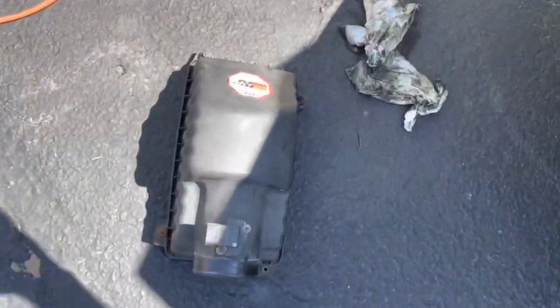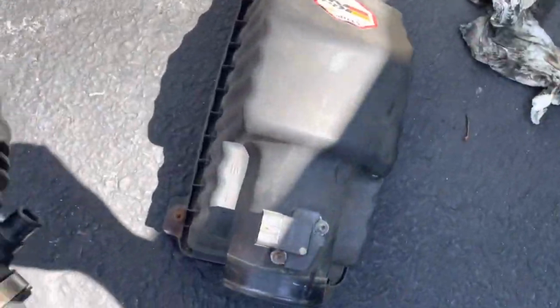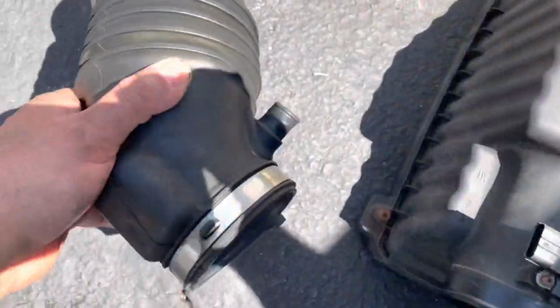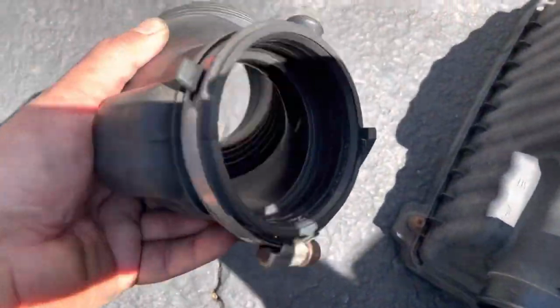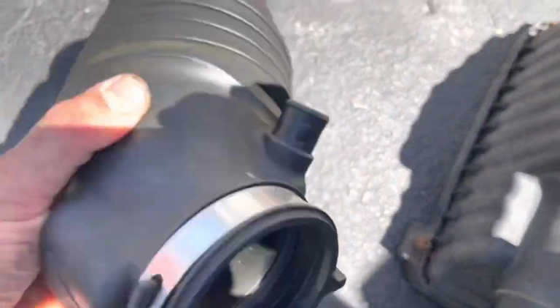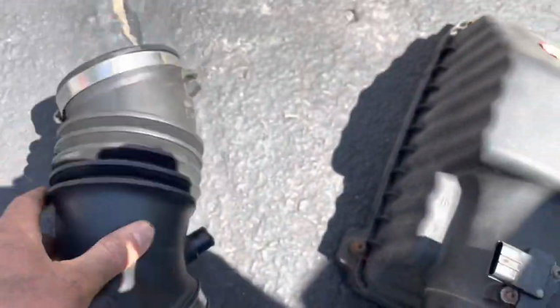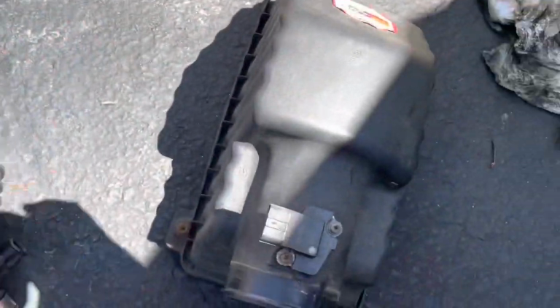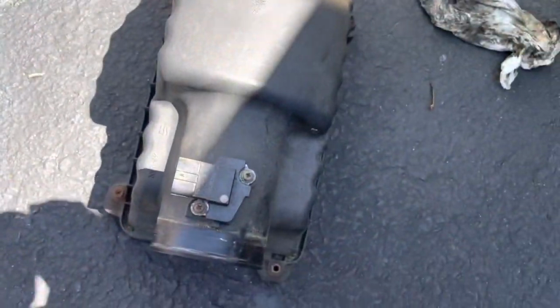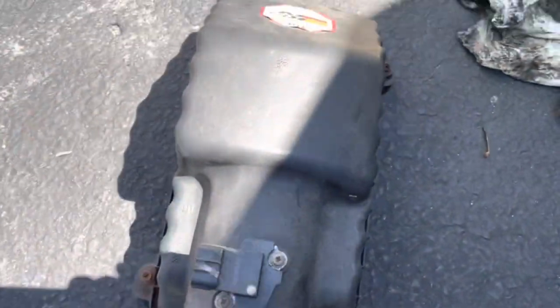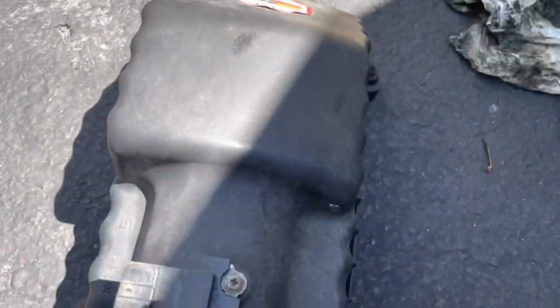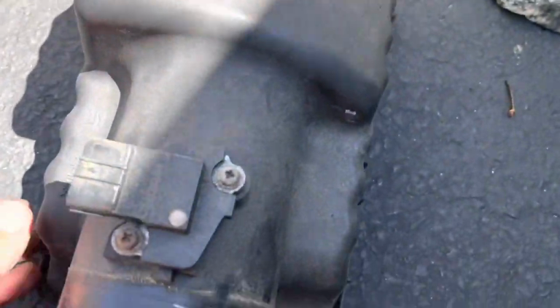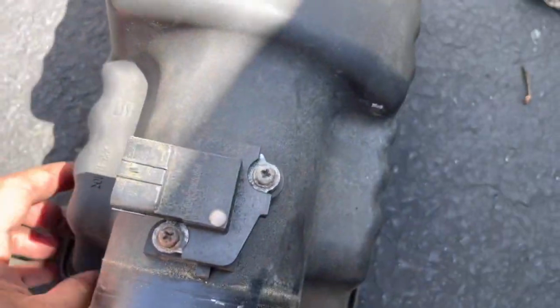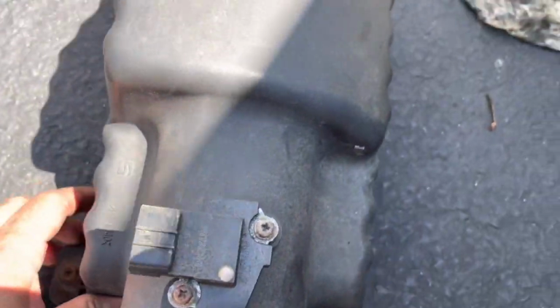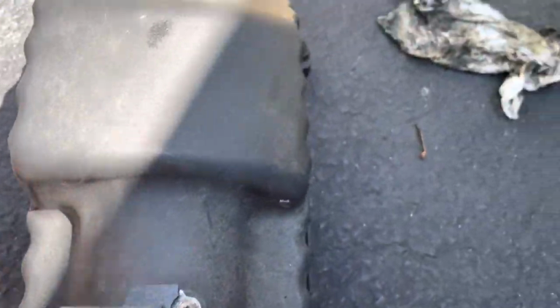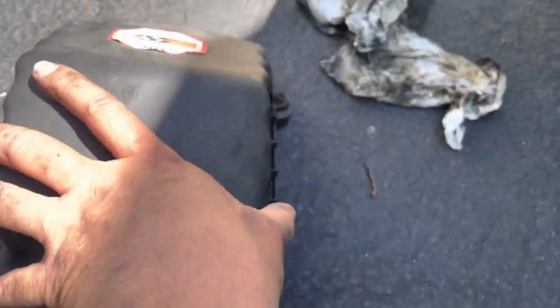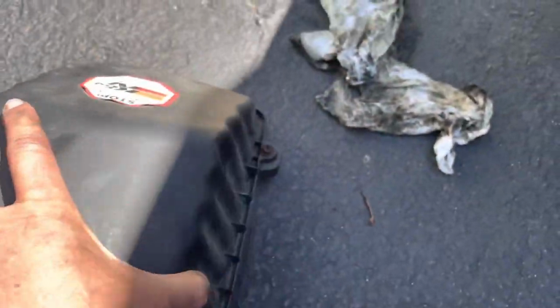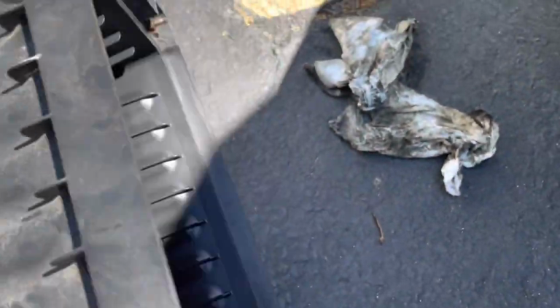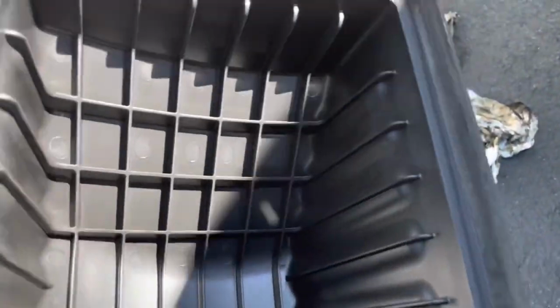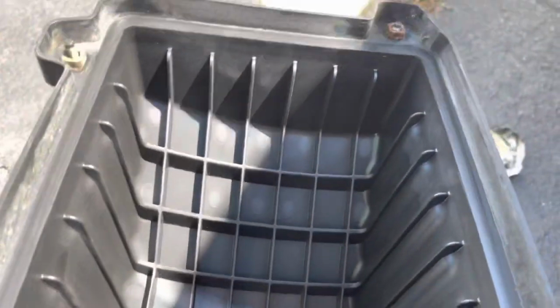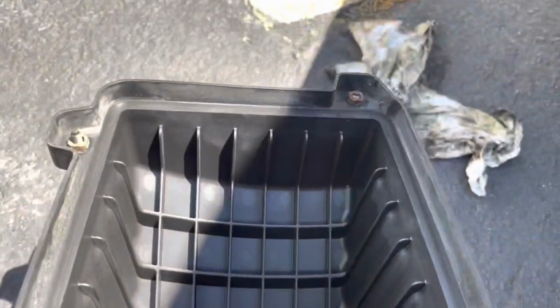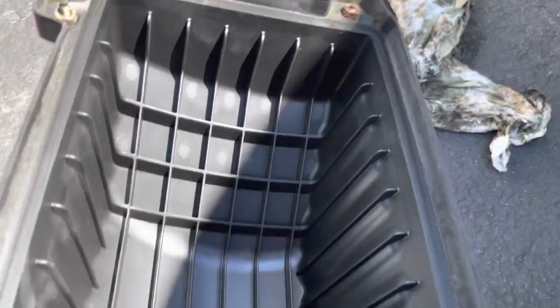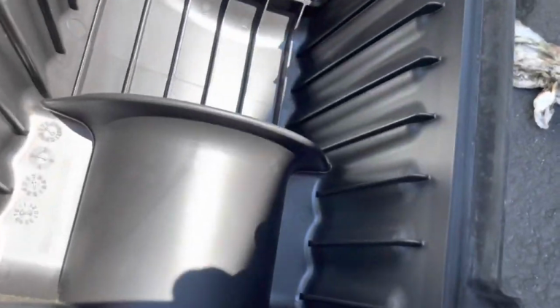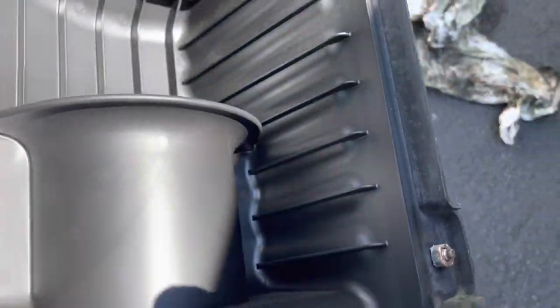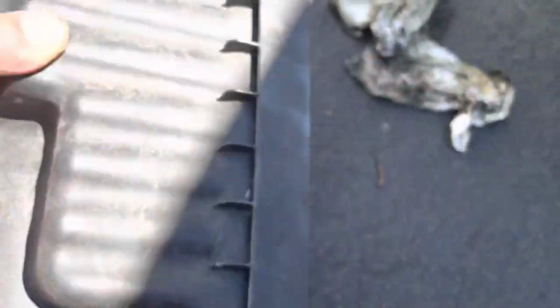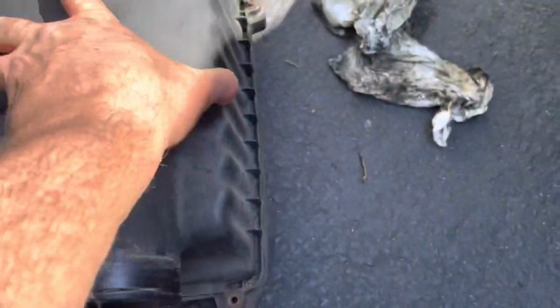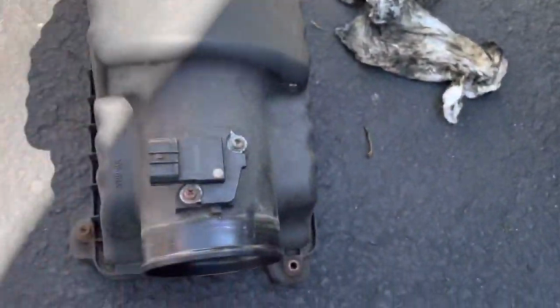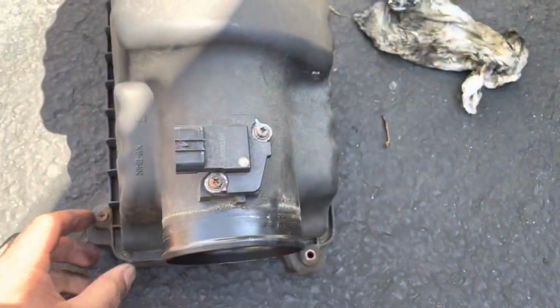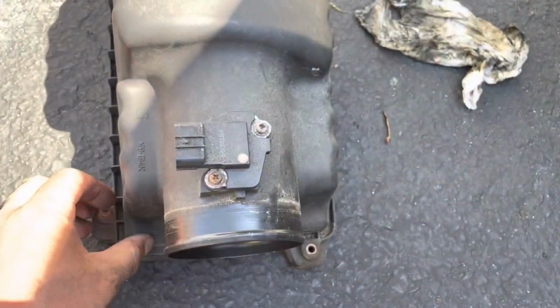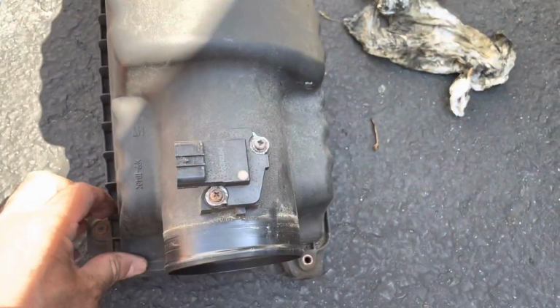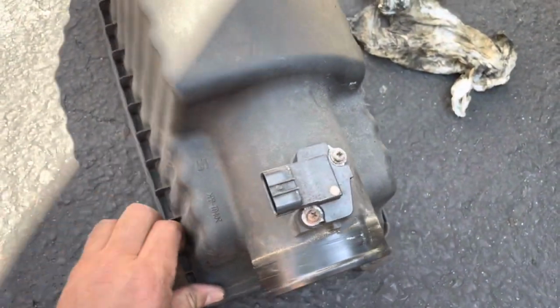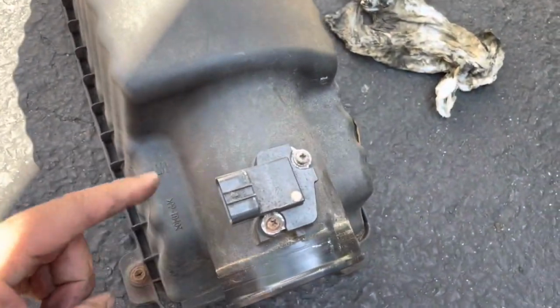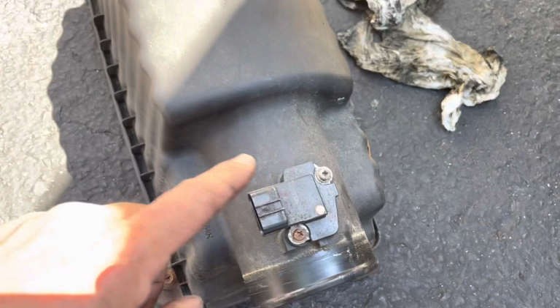I cleaned this in and out. And now you have this piece — this is just the cover for the air box, so clean this as well. We're also going to clean the mass airflow sensor.